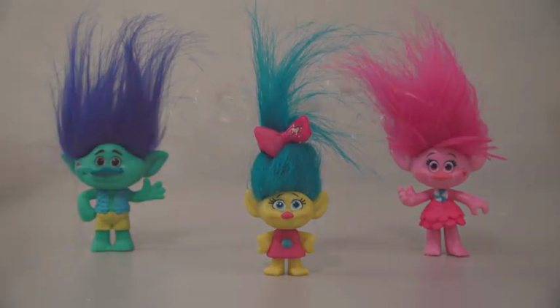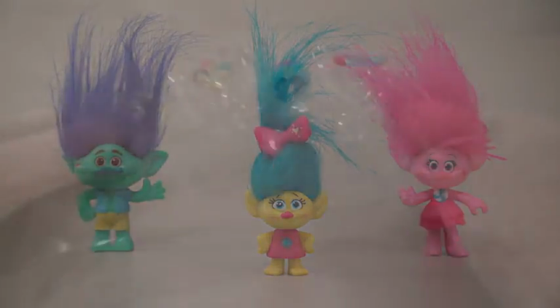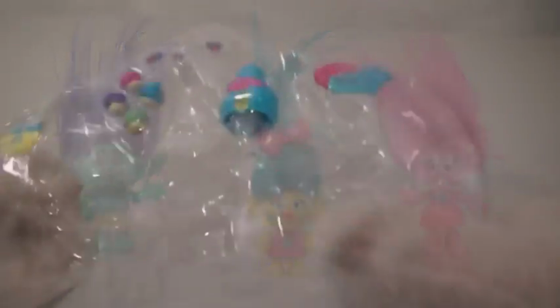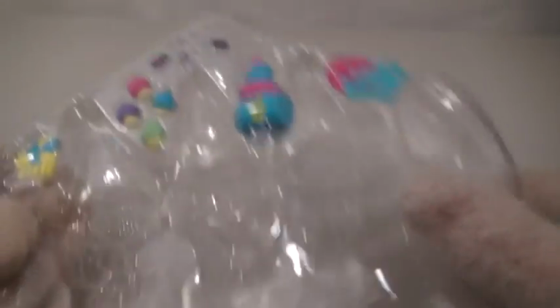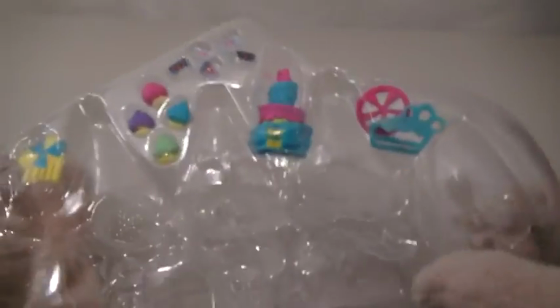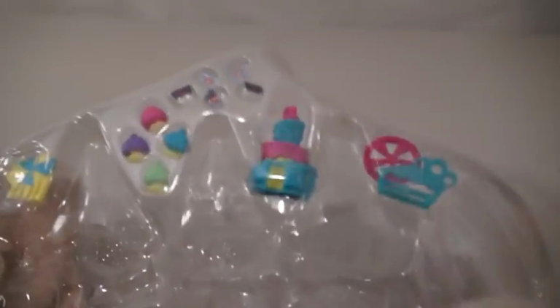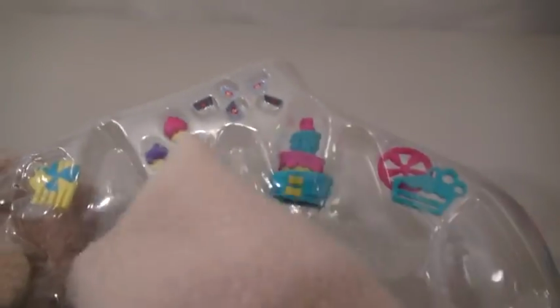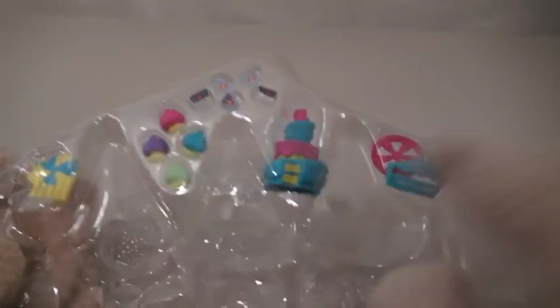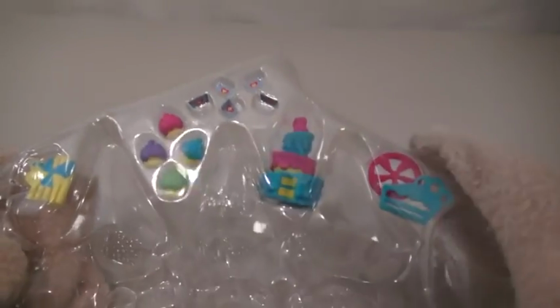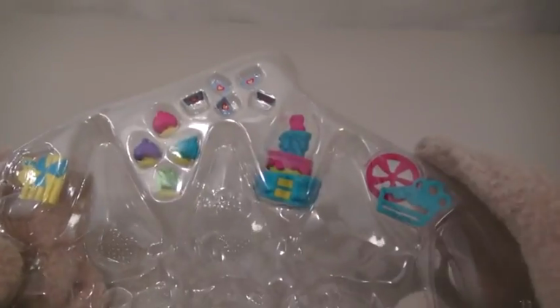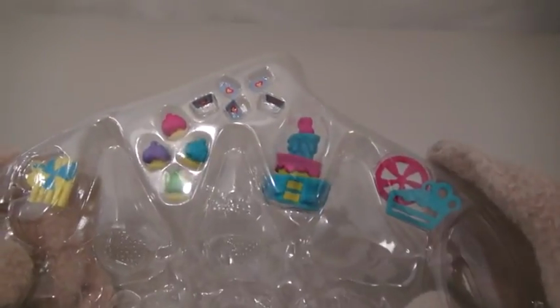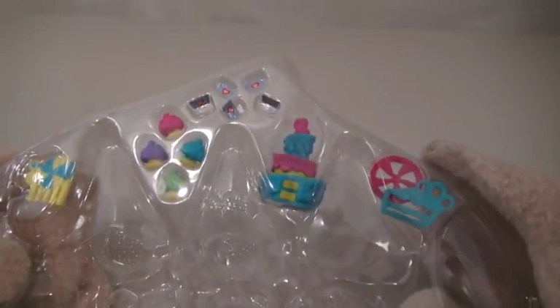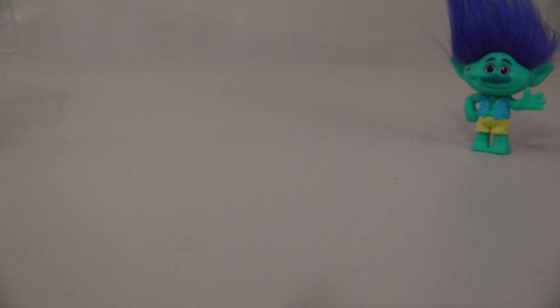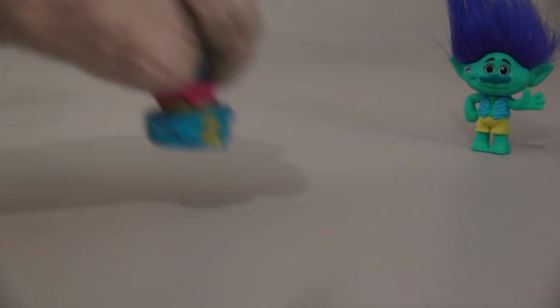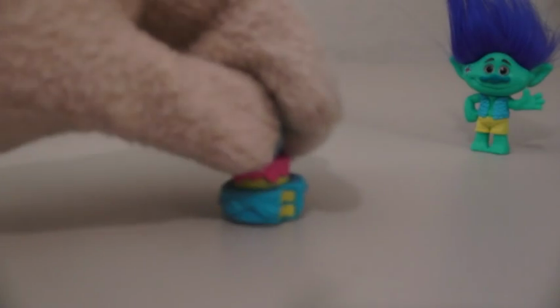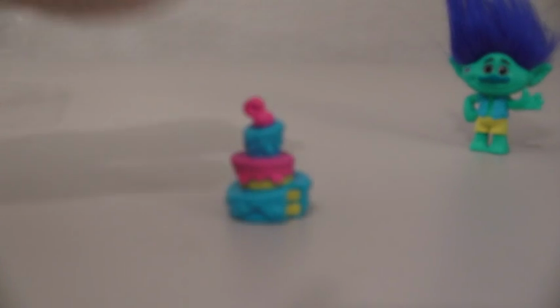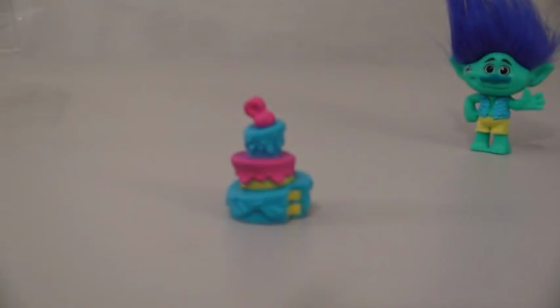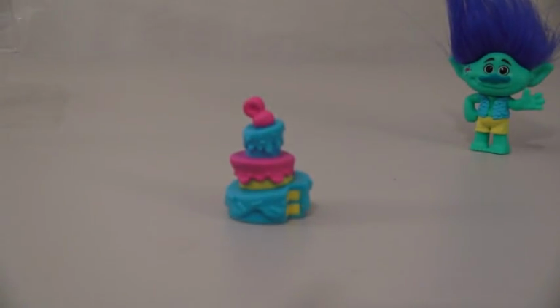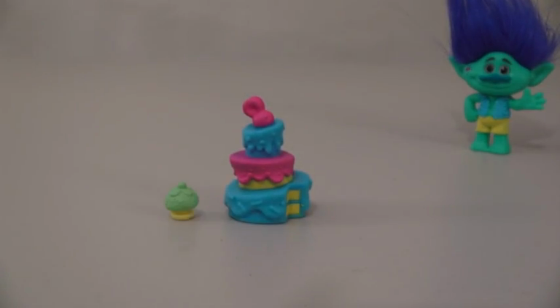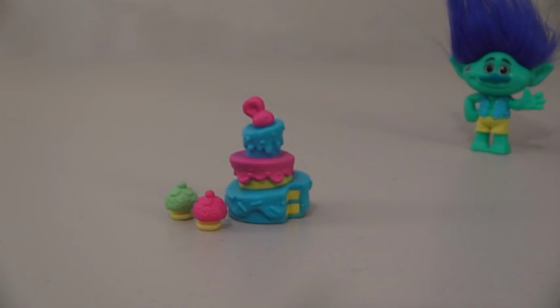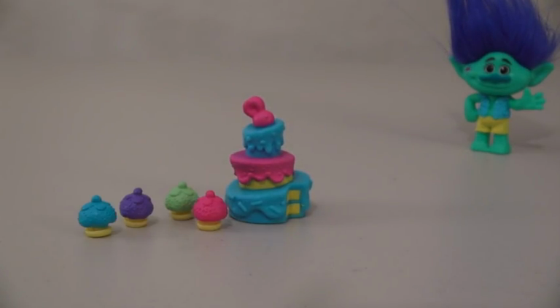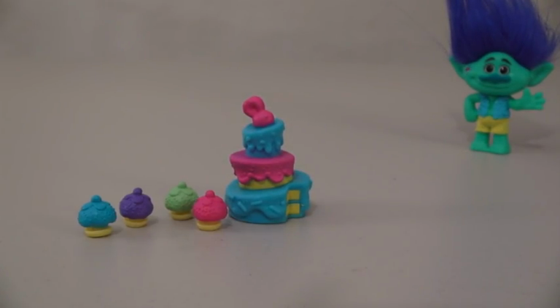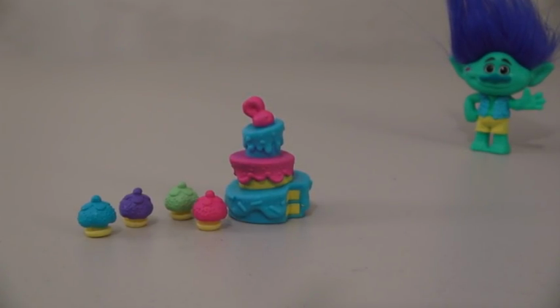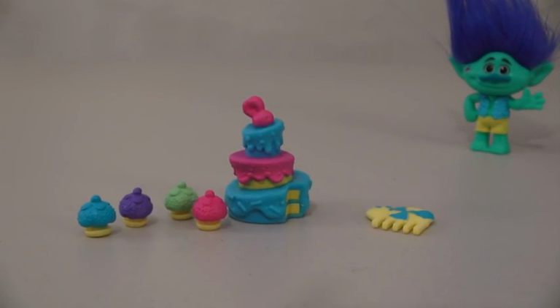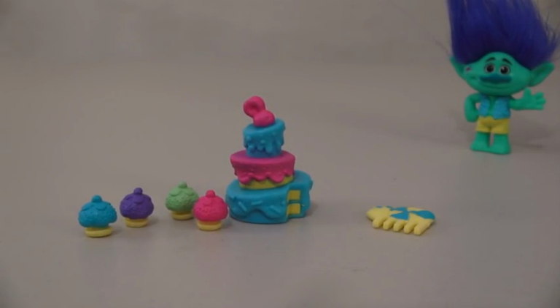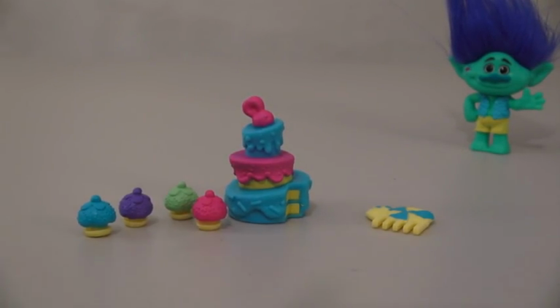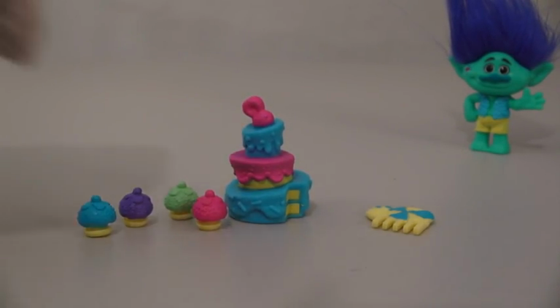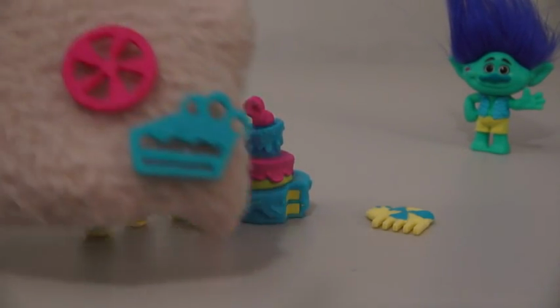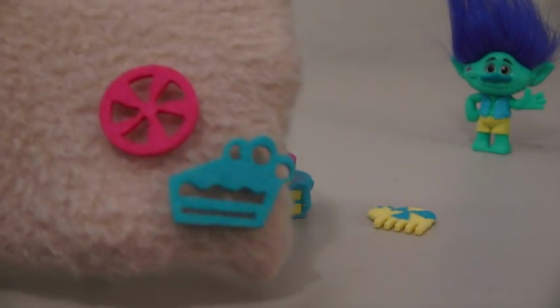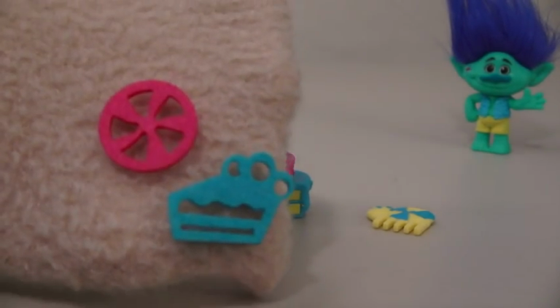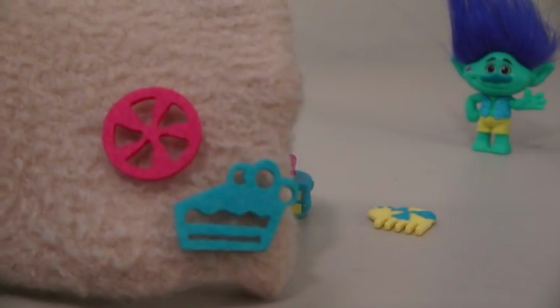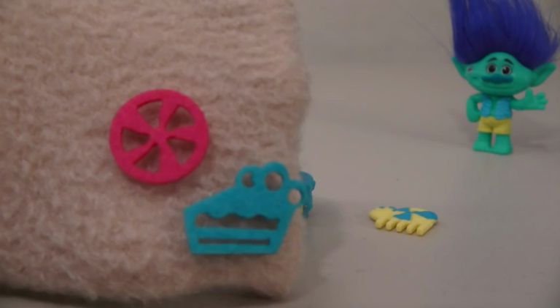Alright, so it looks like all that's left are some accessories! Here we get a cool looking cake, some cupcakes, a comb, and some weird plastic decoration things!